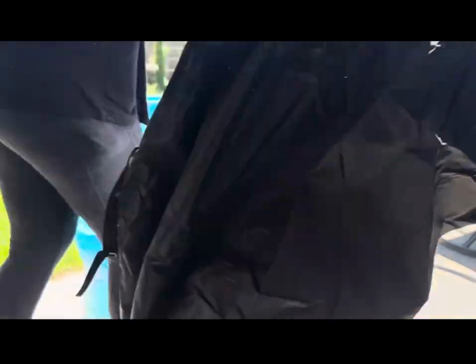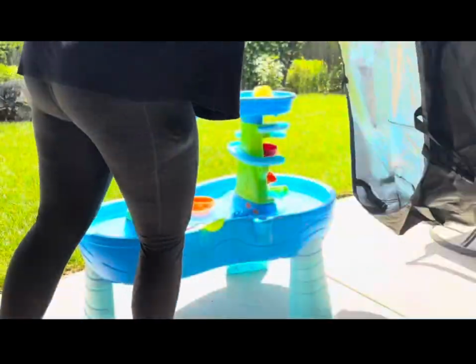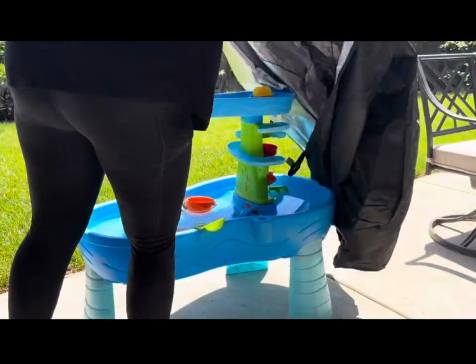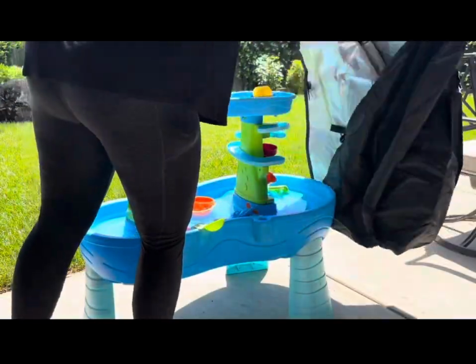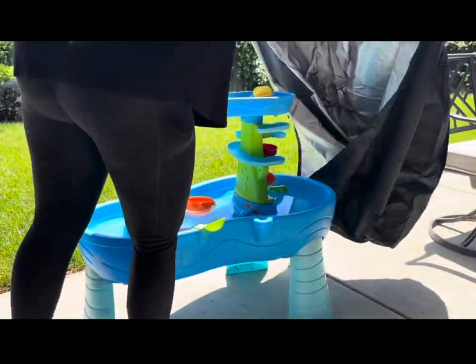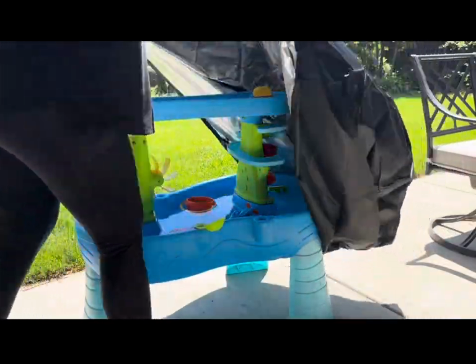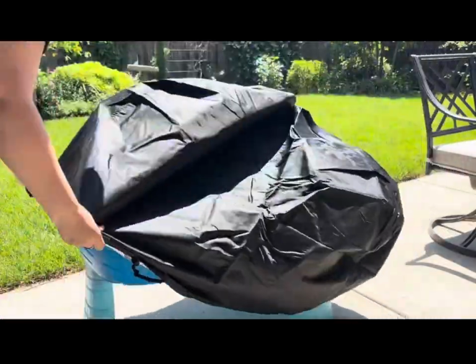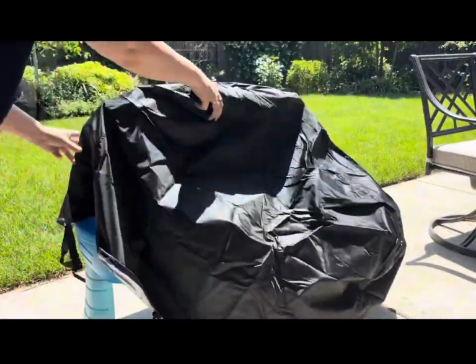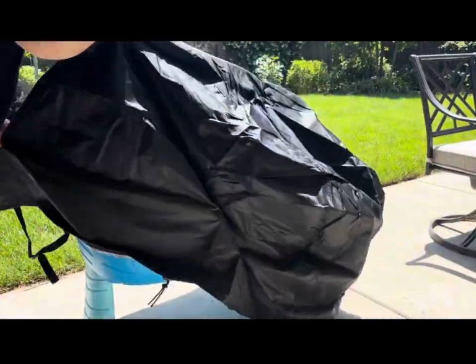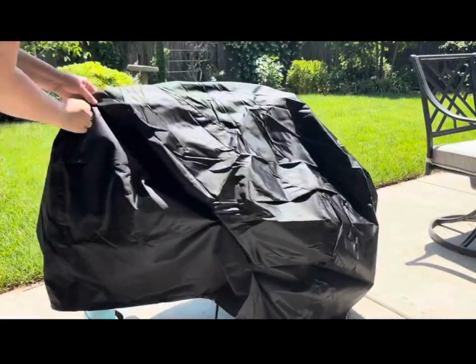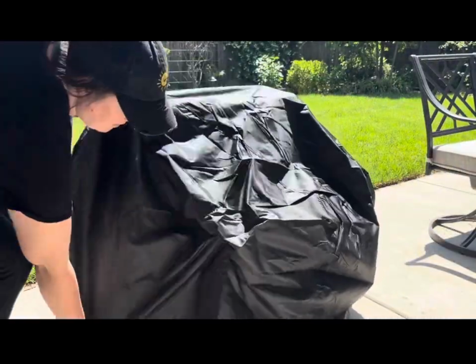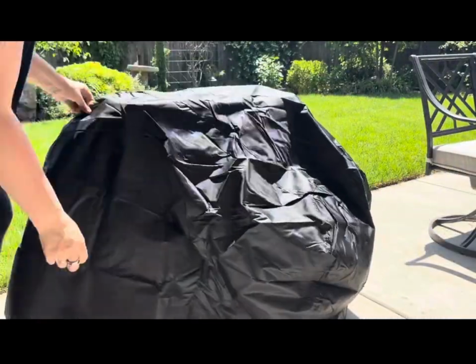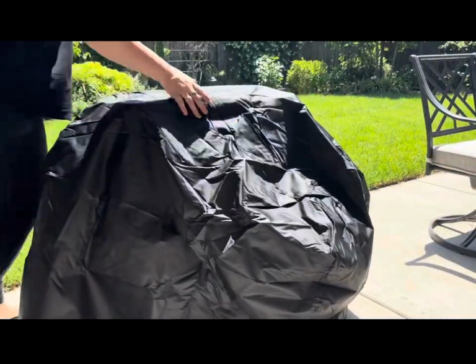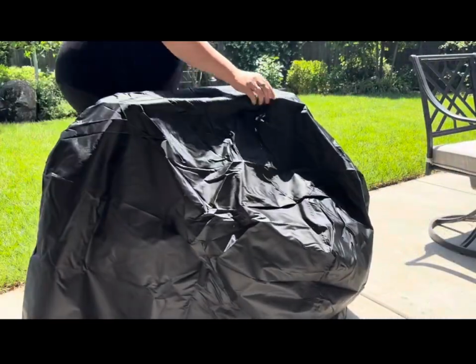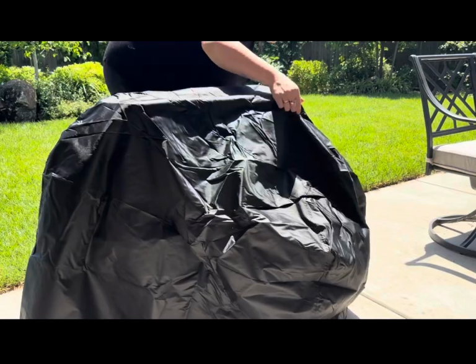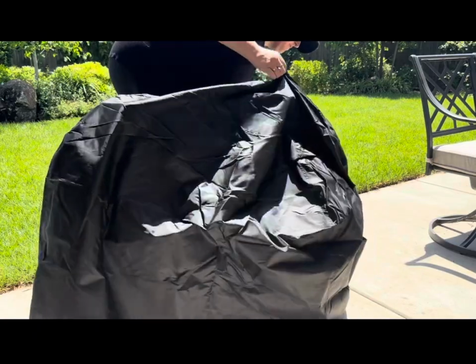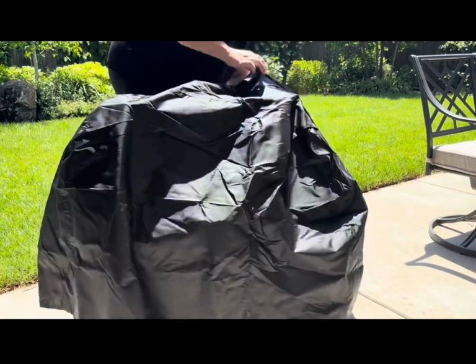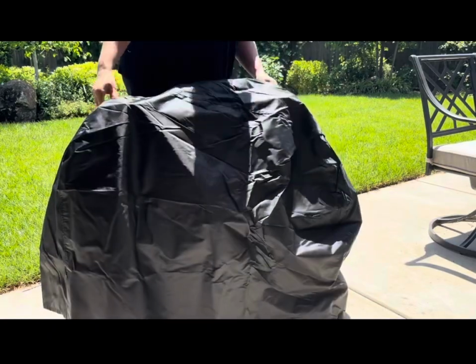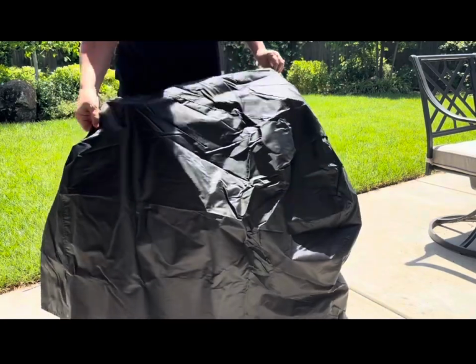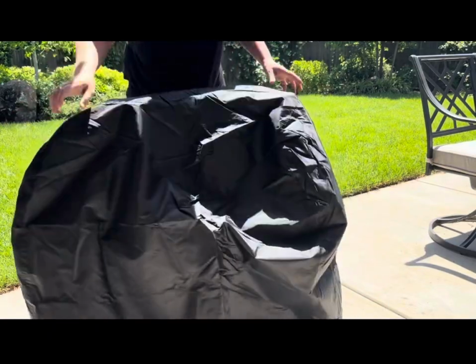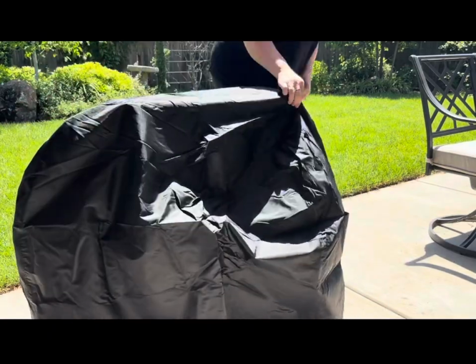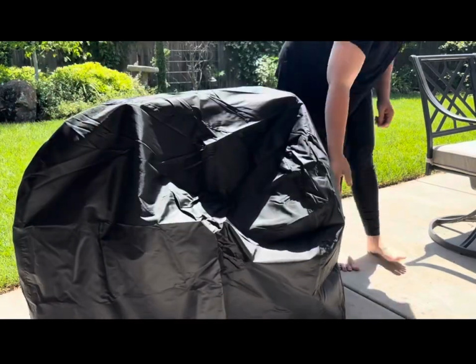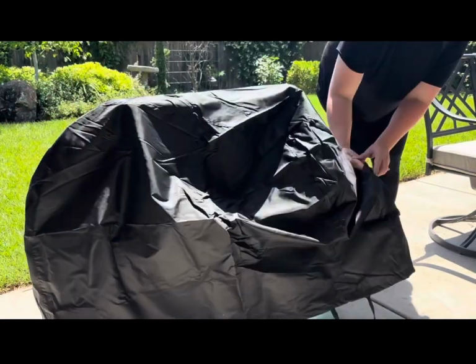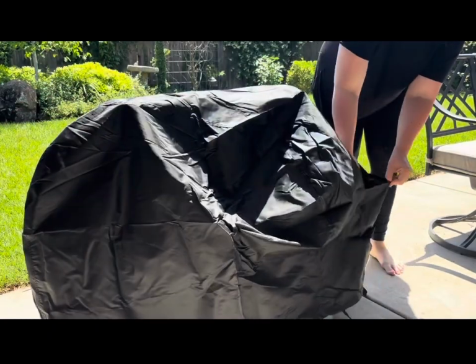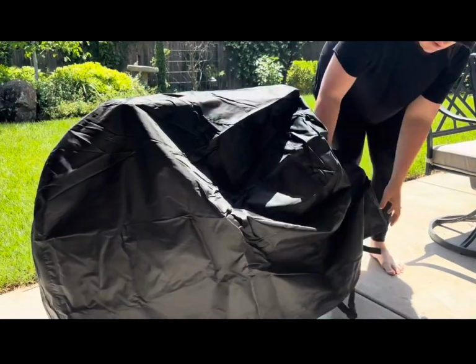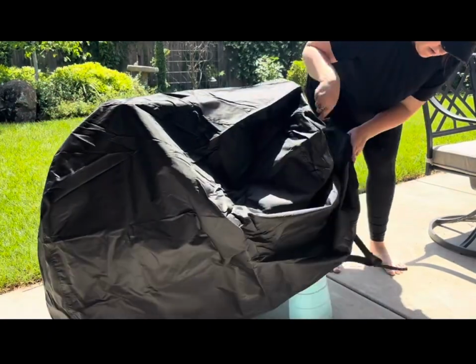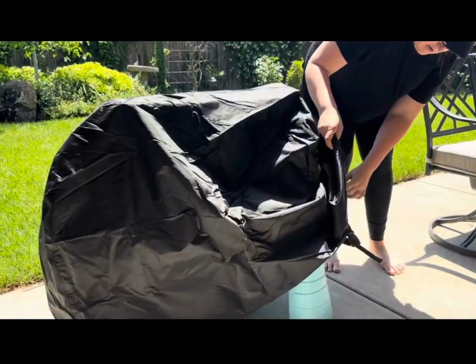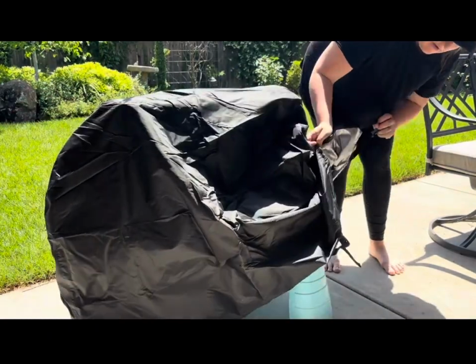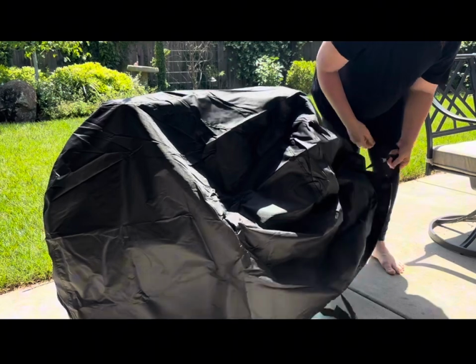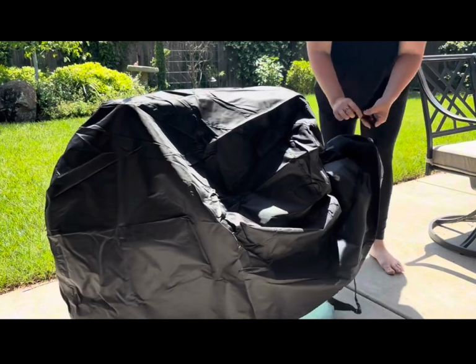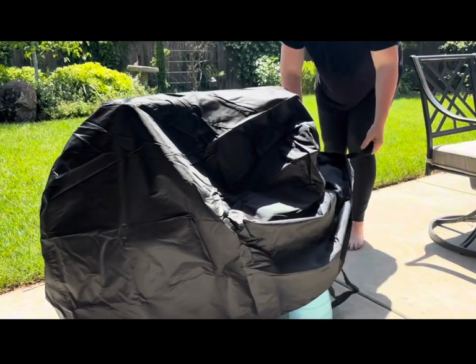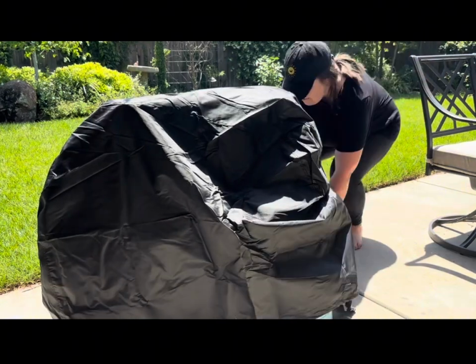Here you can see I'm putting the cover on it. You just have to set it right on top, and then it does have buckle straps that we like to buckle around each leg. It keeps it in place if it does get windy or anything like that.